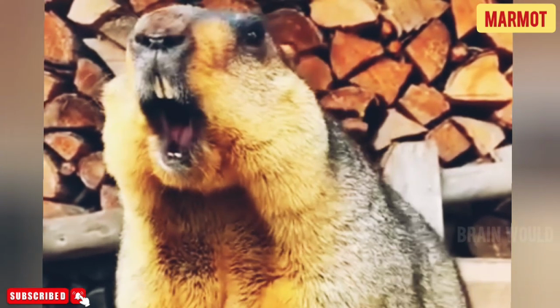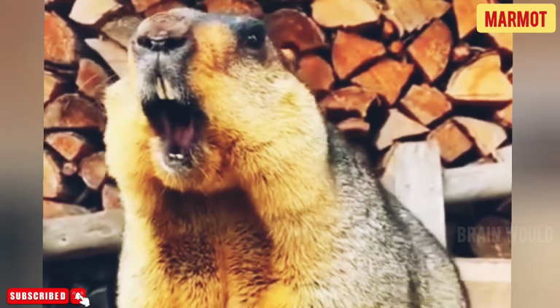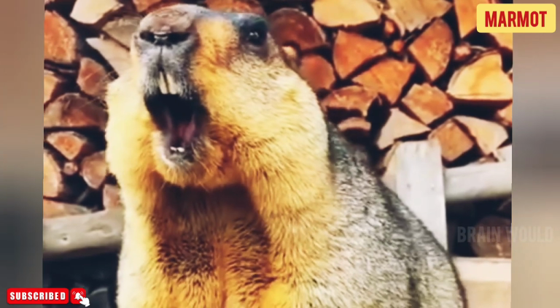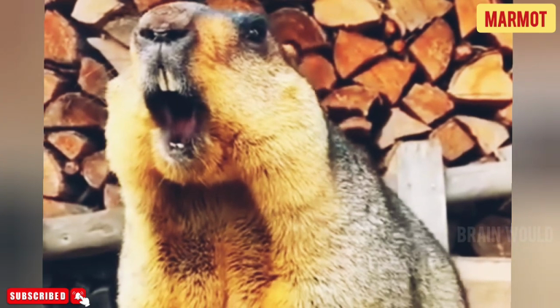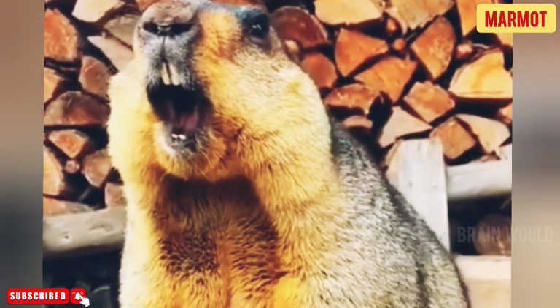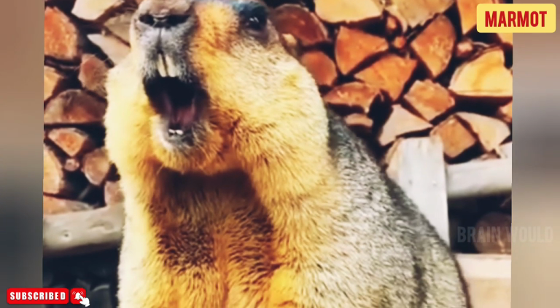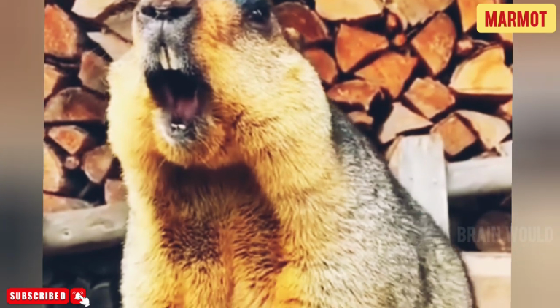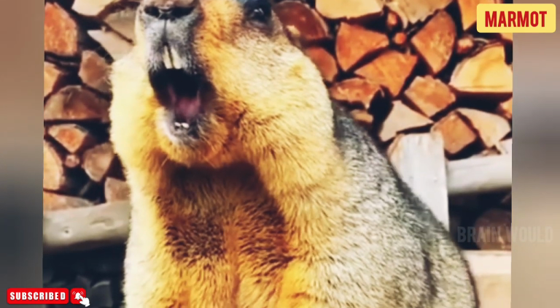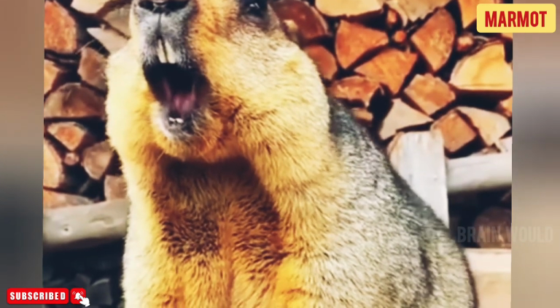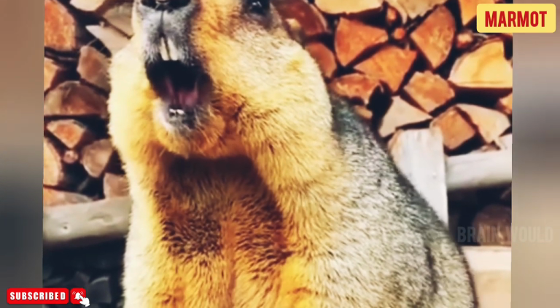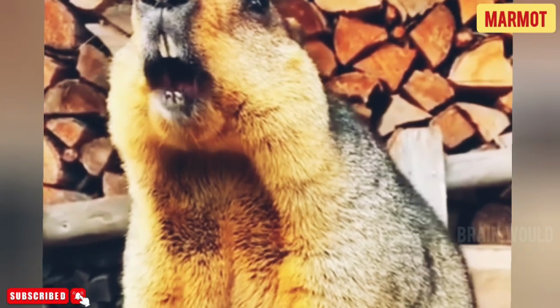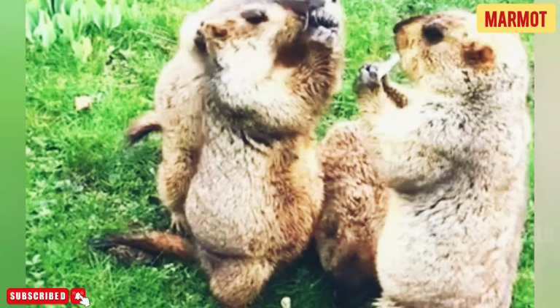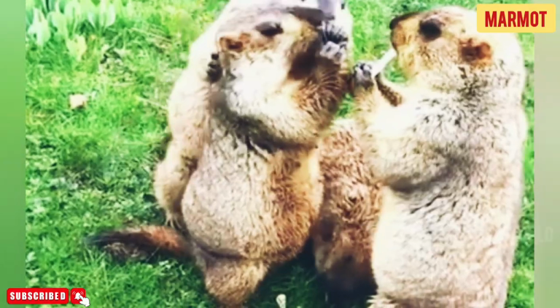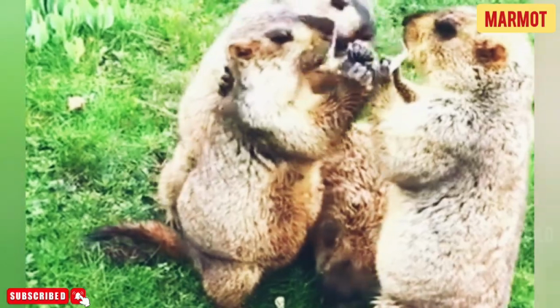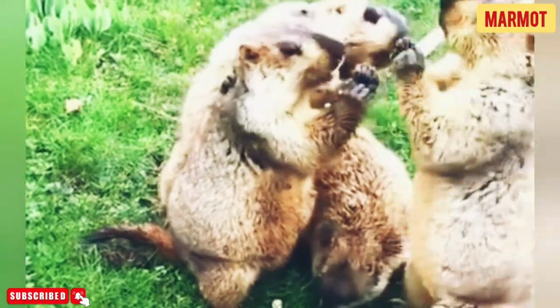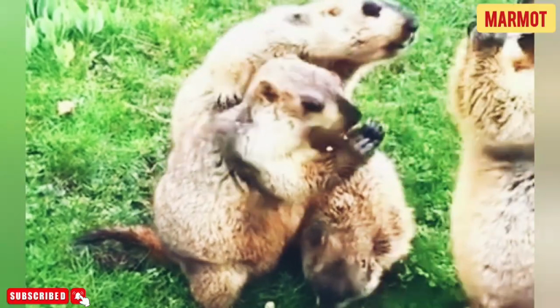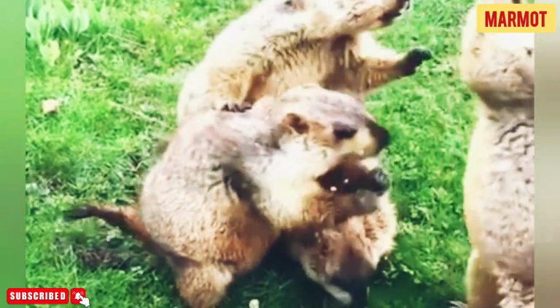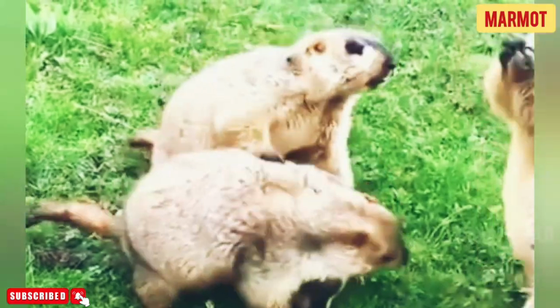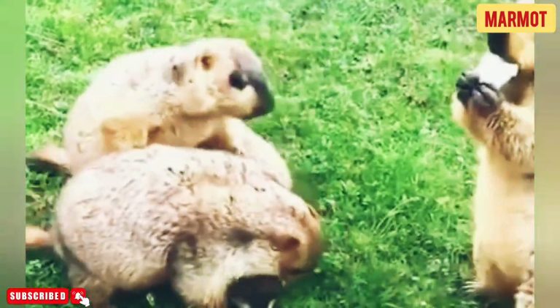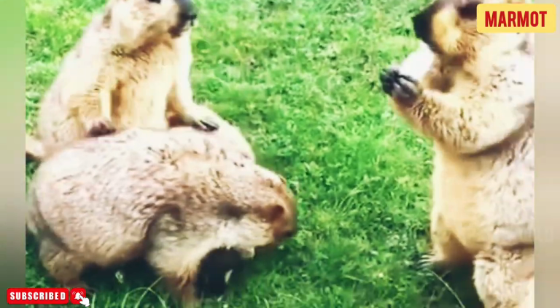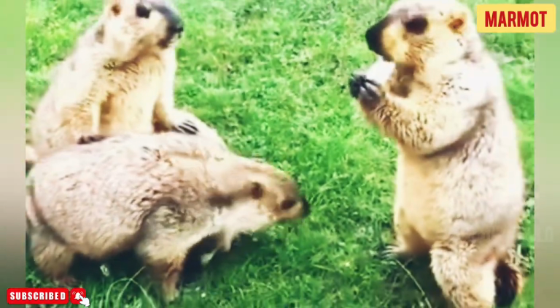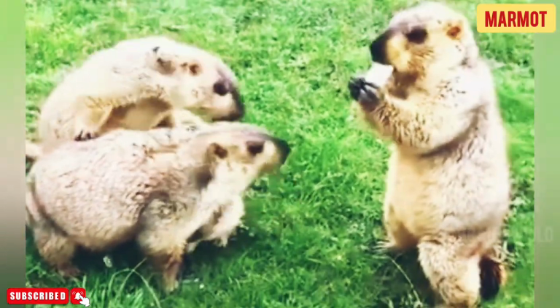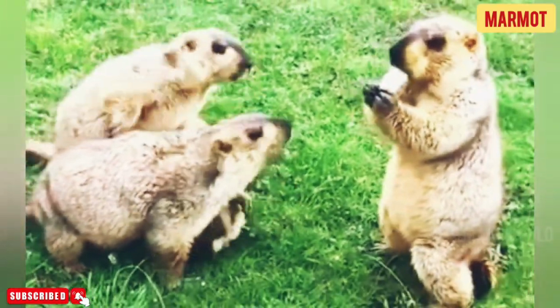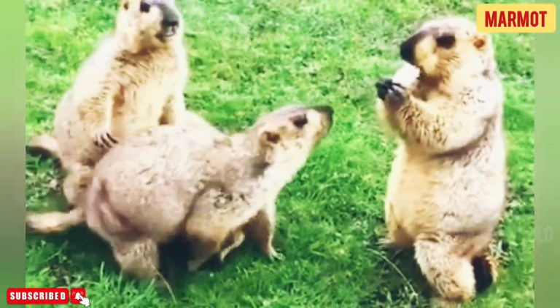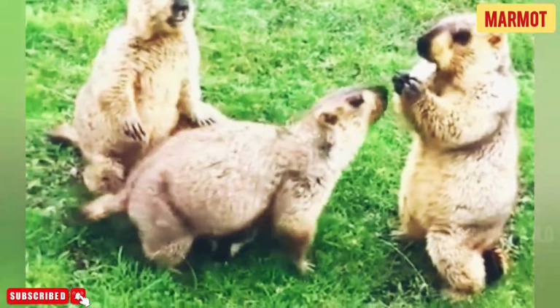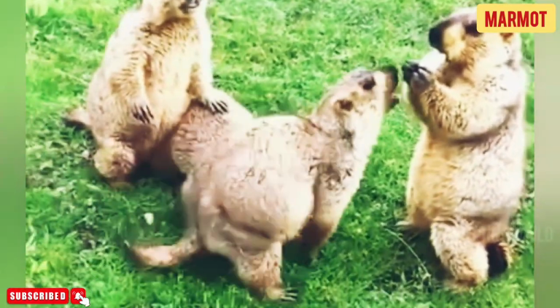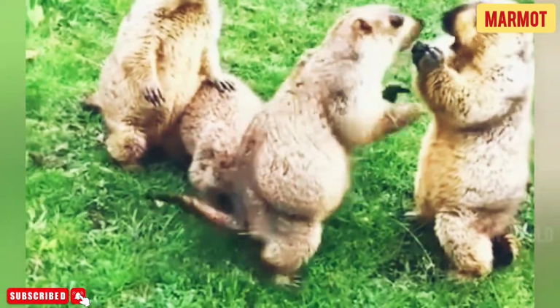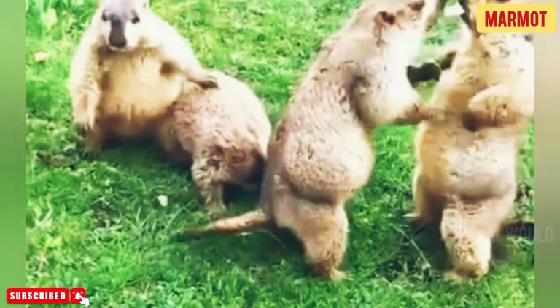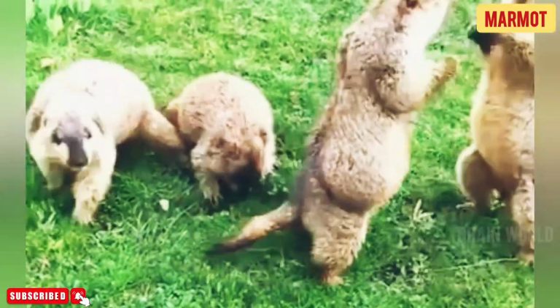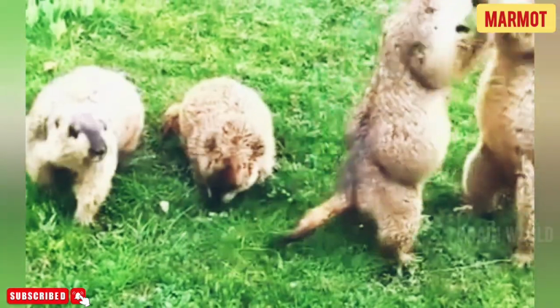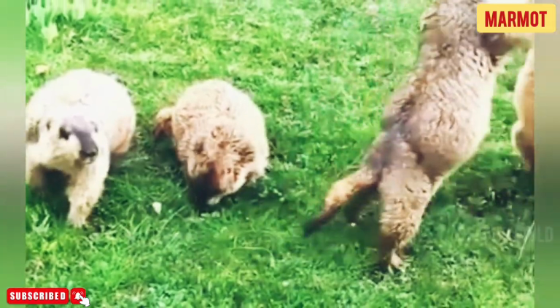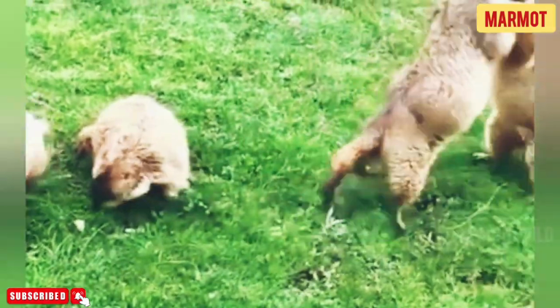The largest species is the Olympic marmot, which can weigh up to 18 pounds. Though it isn't a pet, it's almost as heavy as an adult dachshund.